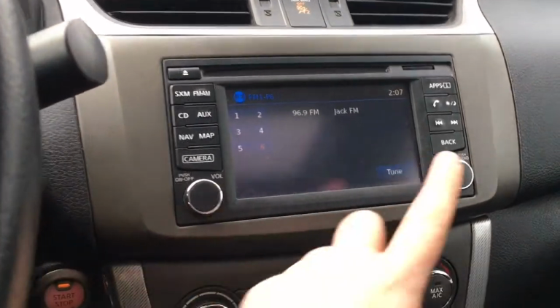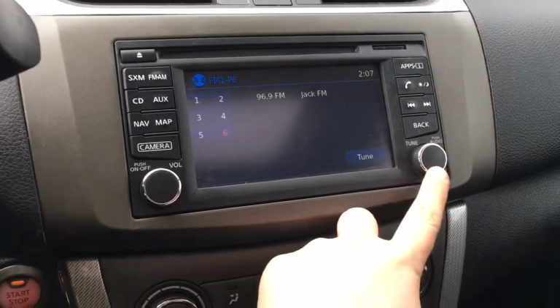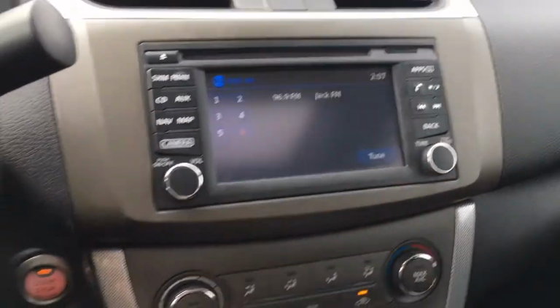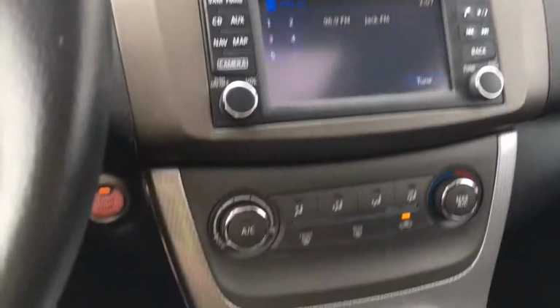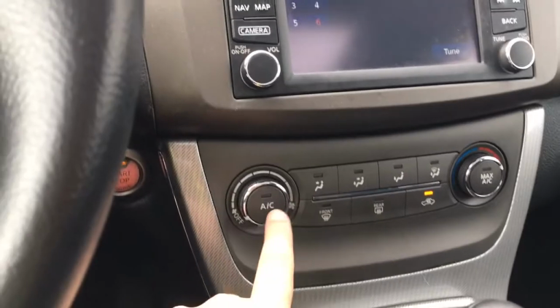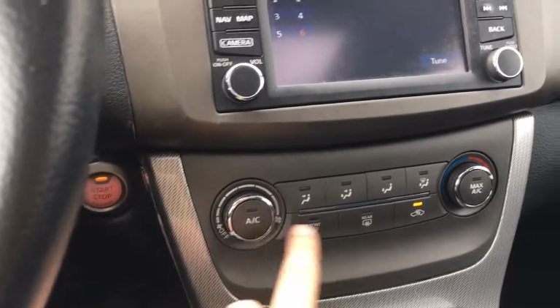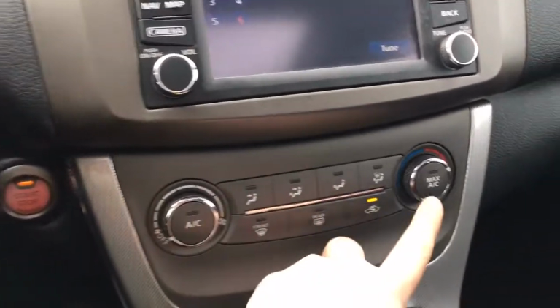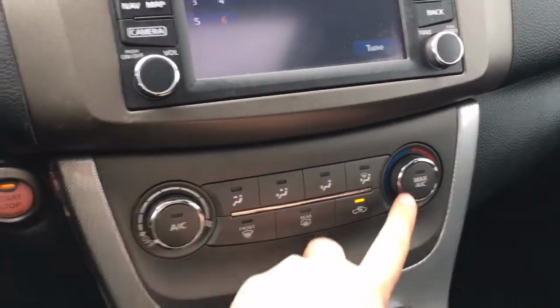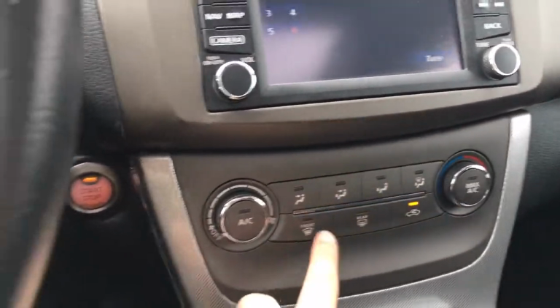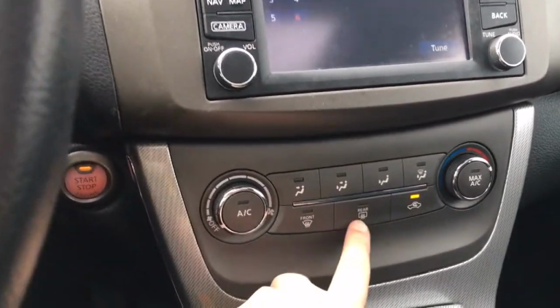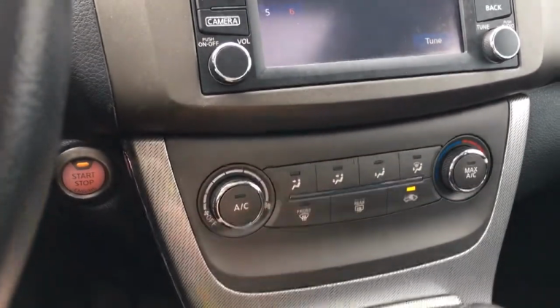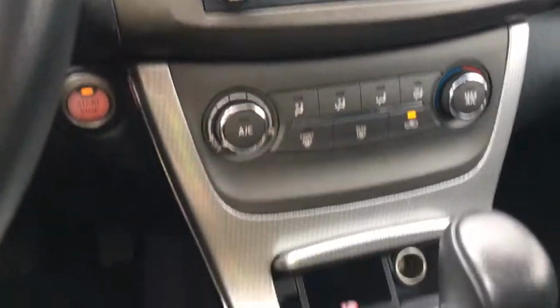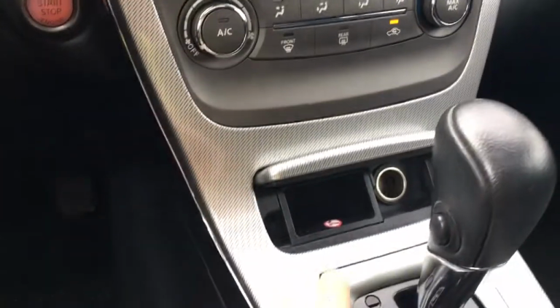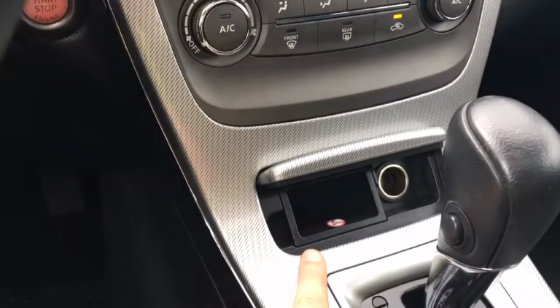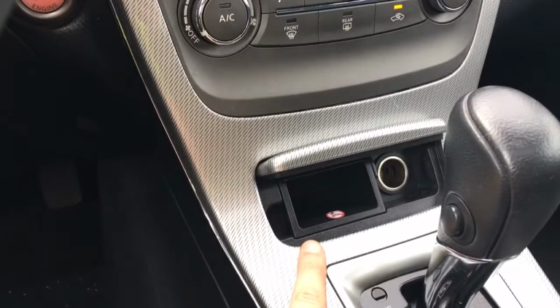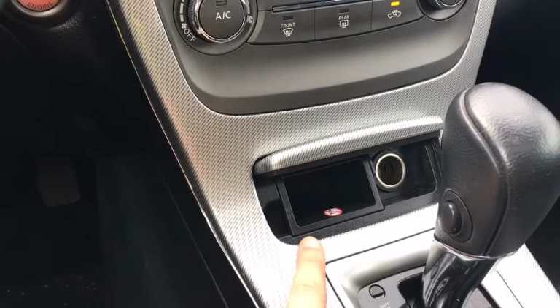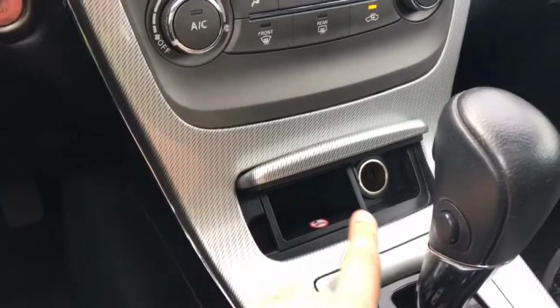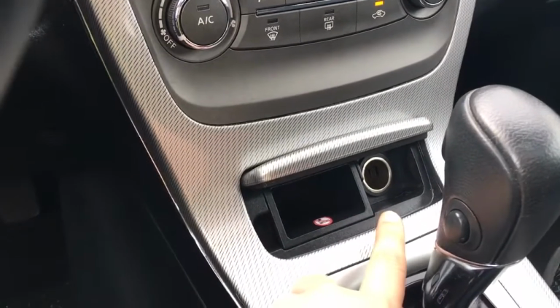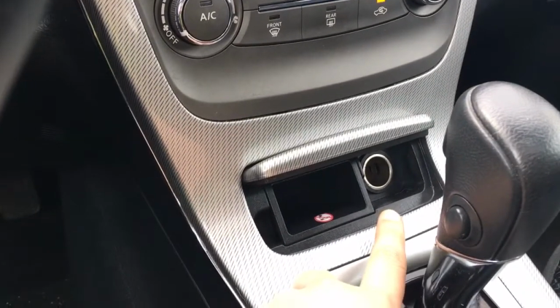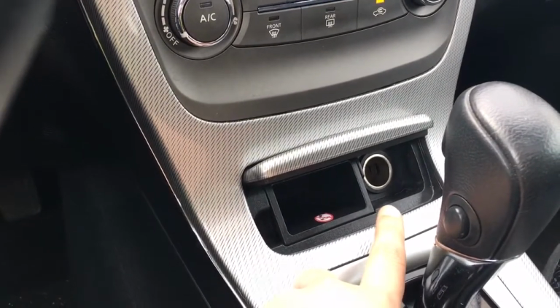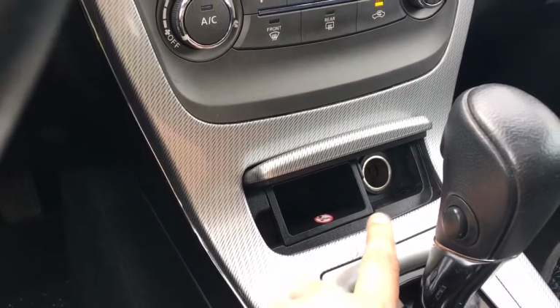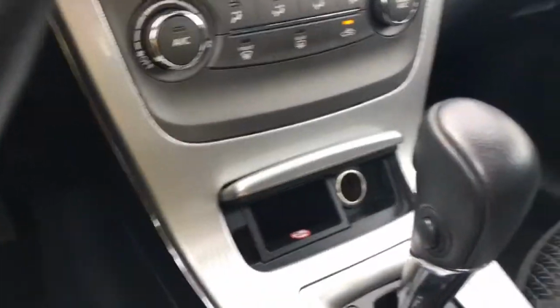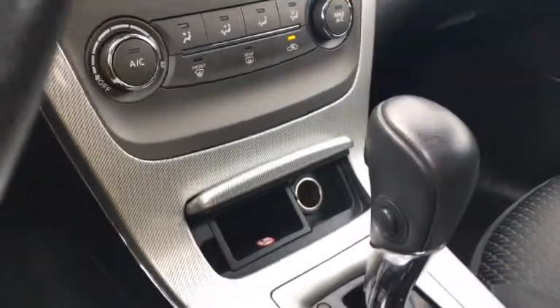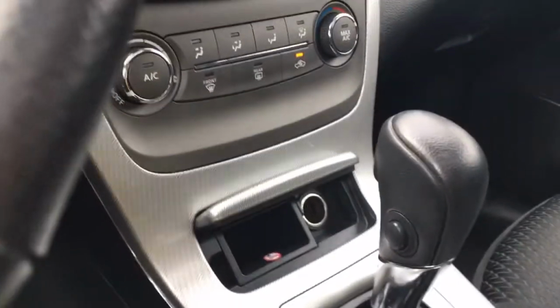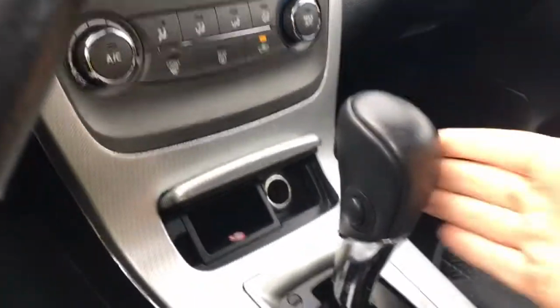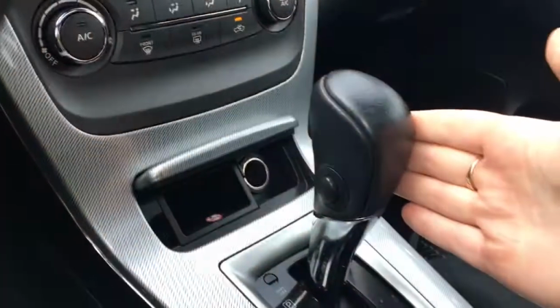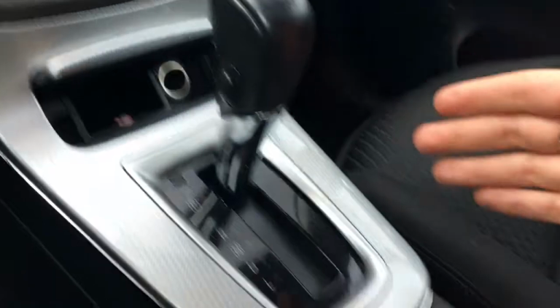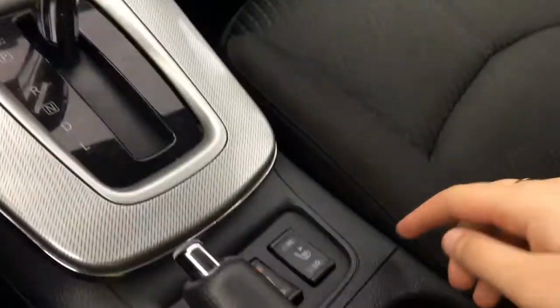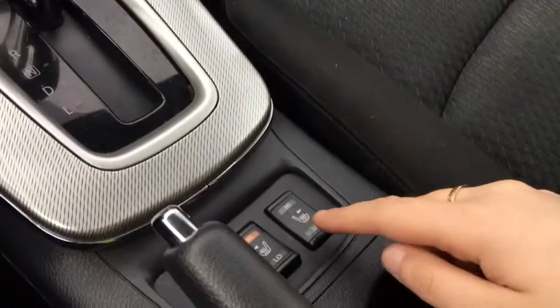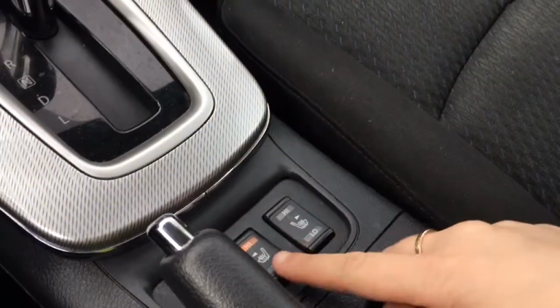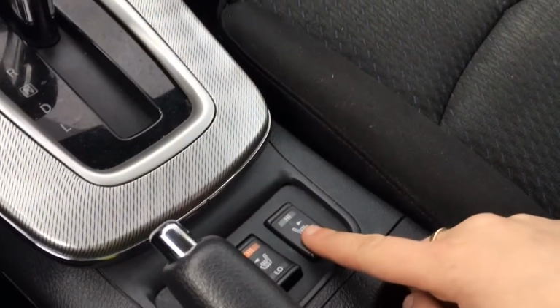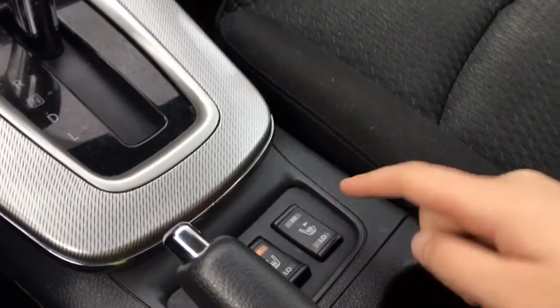Volume and tuner located just there. AC and max AC, as well as front and rear defrost. Ashtray and a cigarette lighter just there. Automatic shifter.